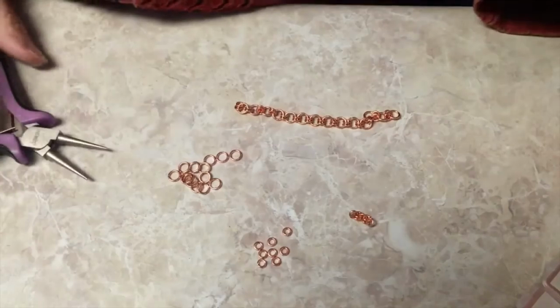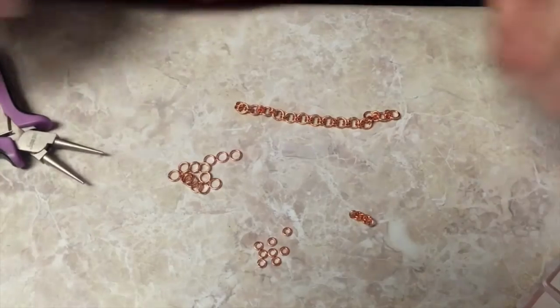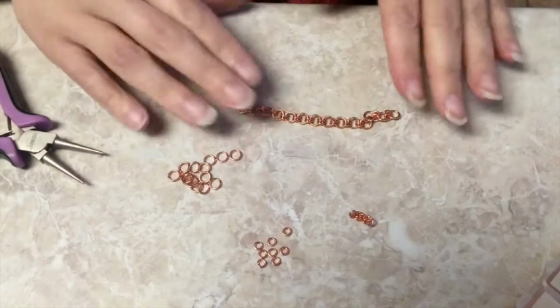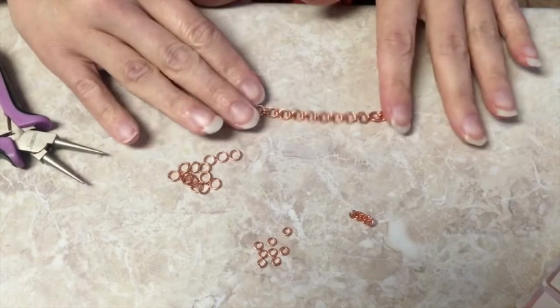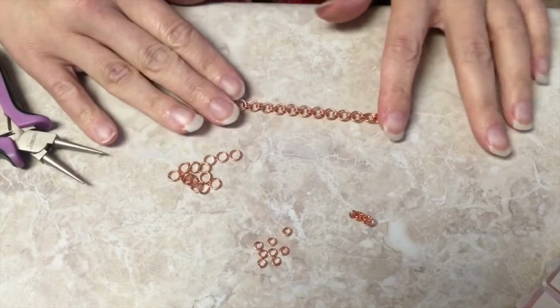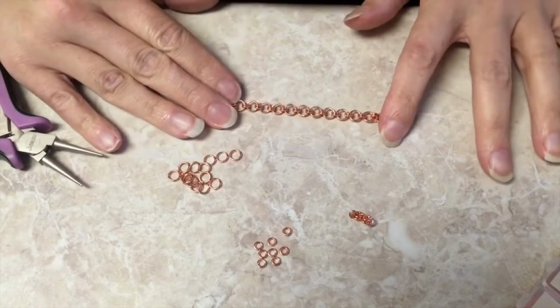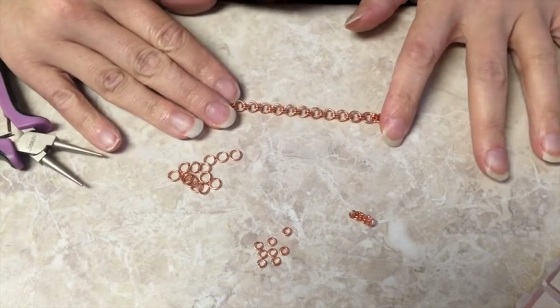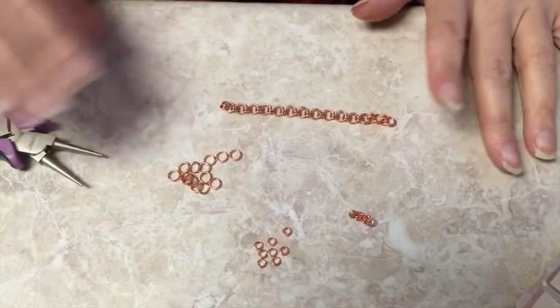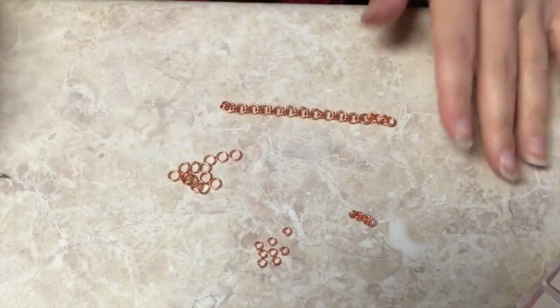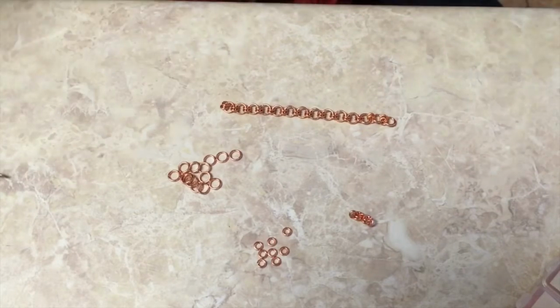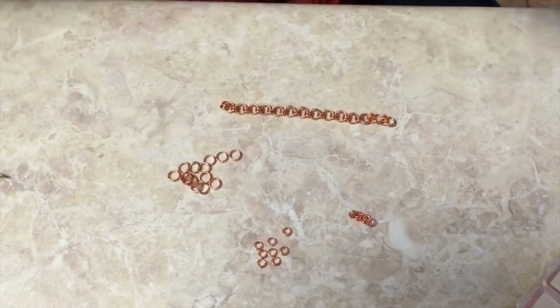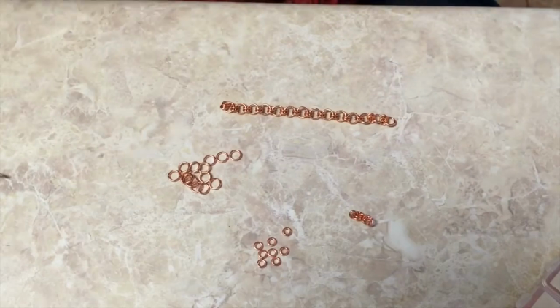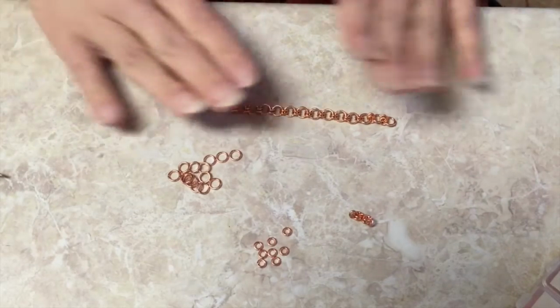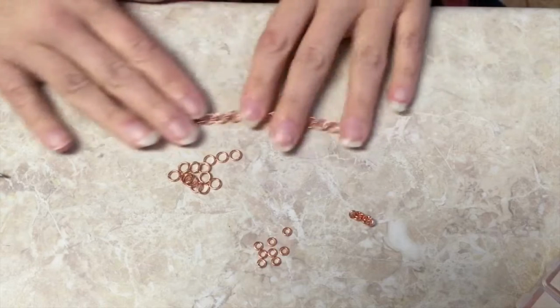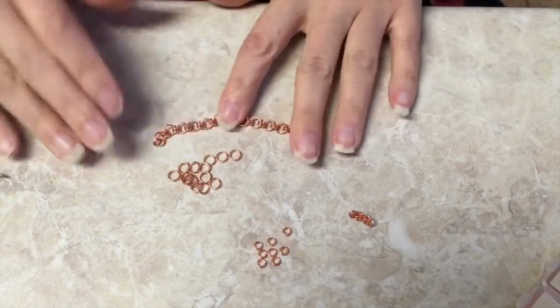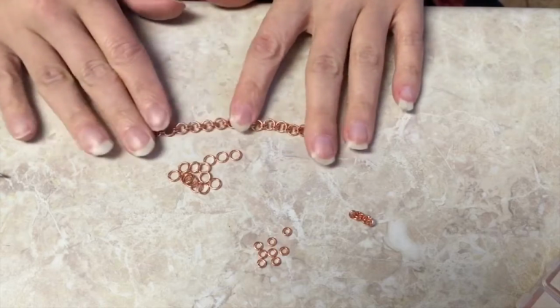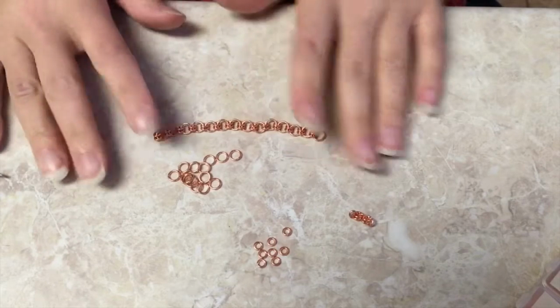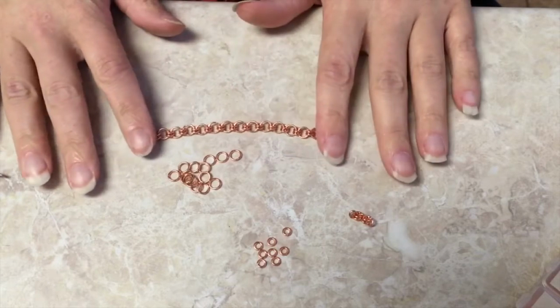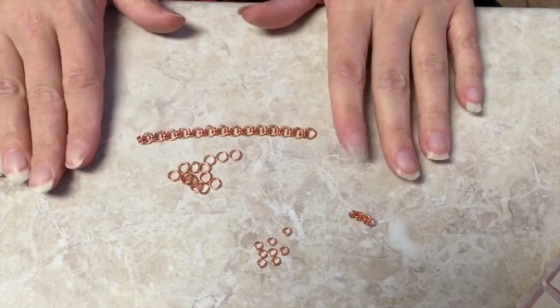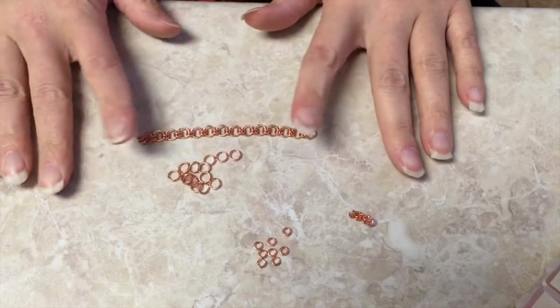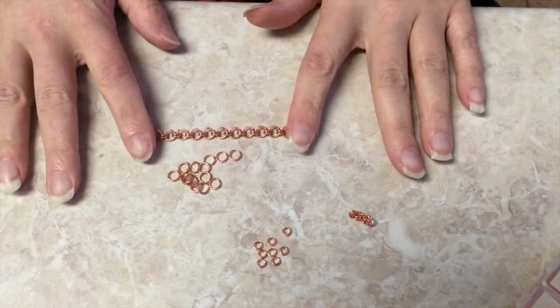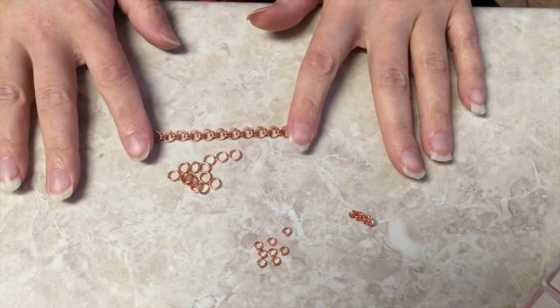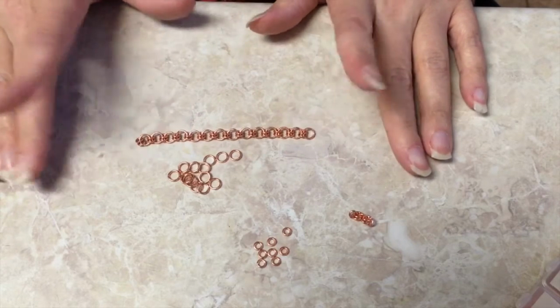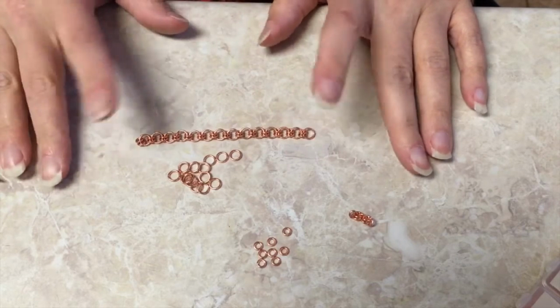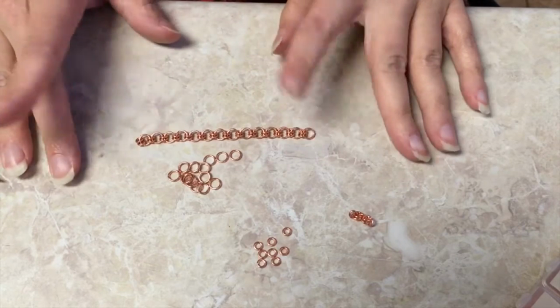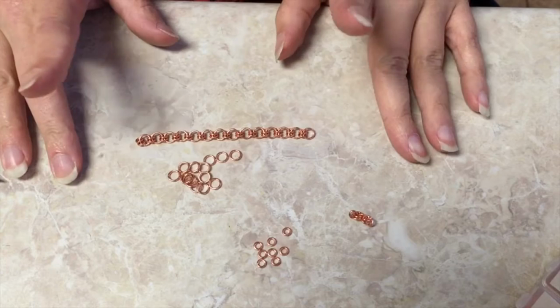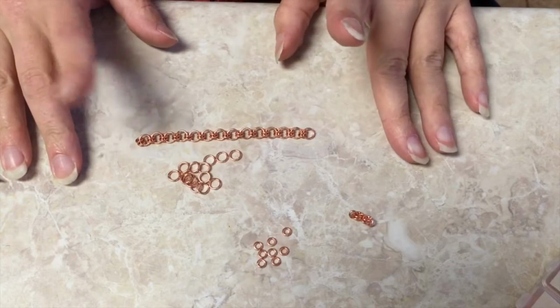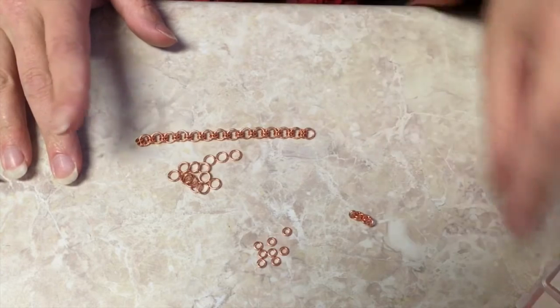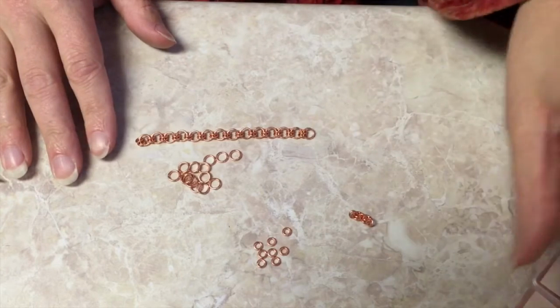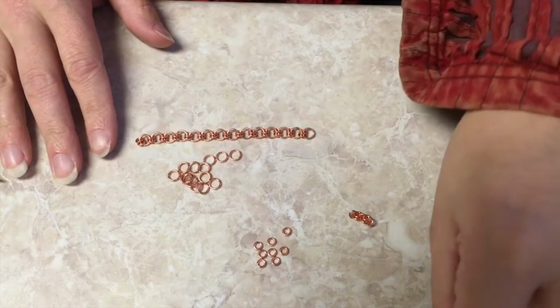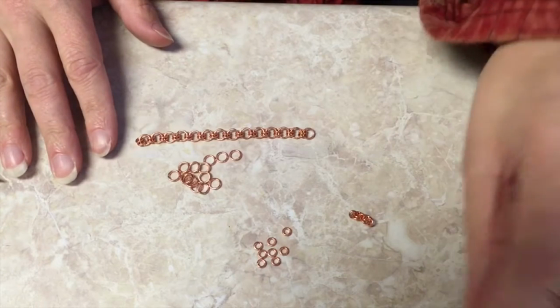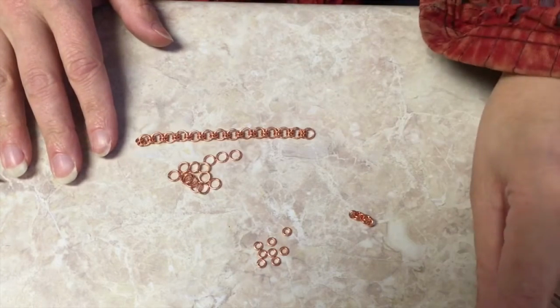Hello everybody and welcome to my YouTube channel, Art Classes My Way. Today we are going to be working on chains, and let me know if there are different kinds of chains that you would like to learn about.